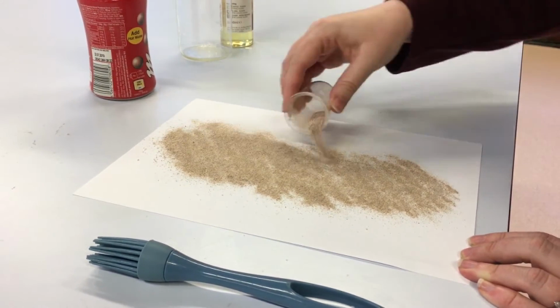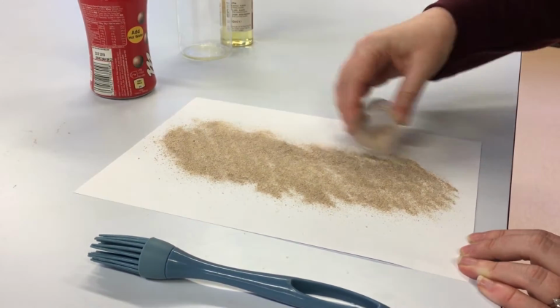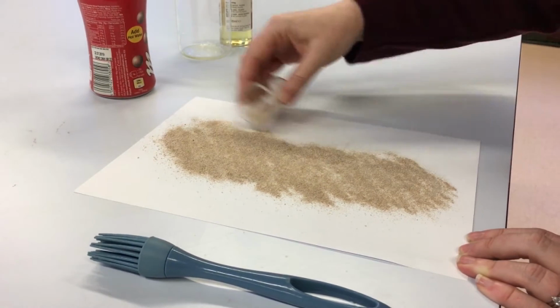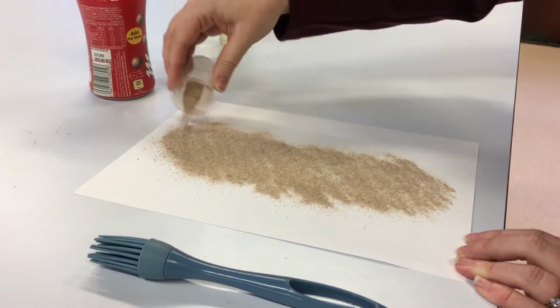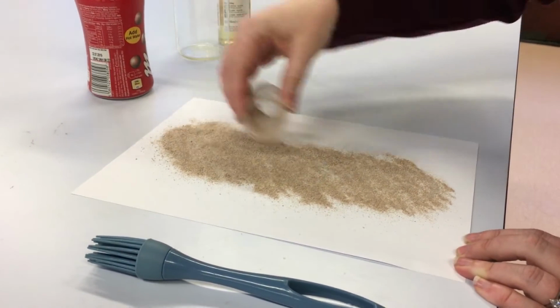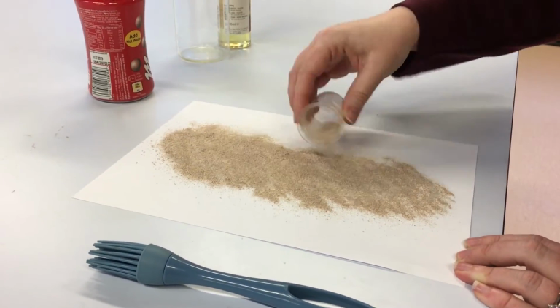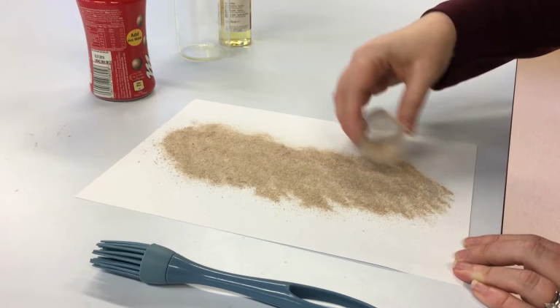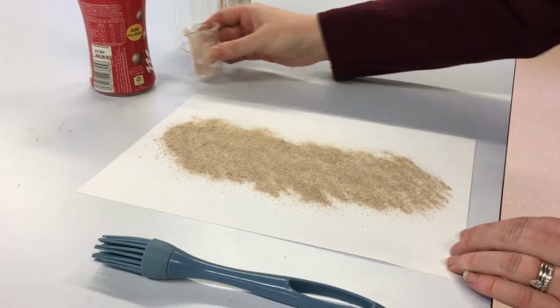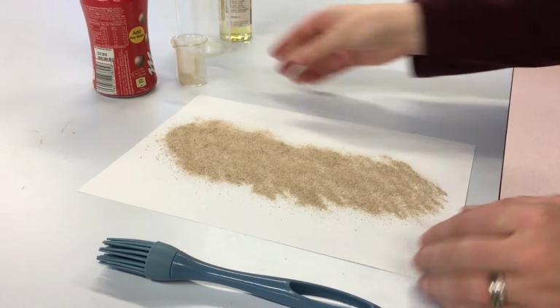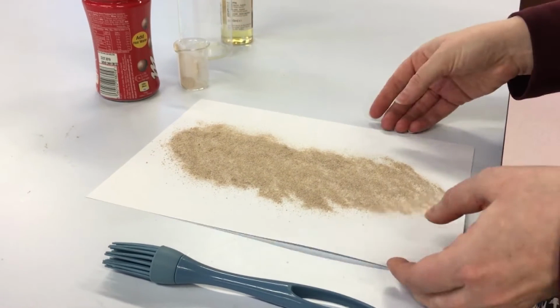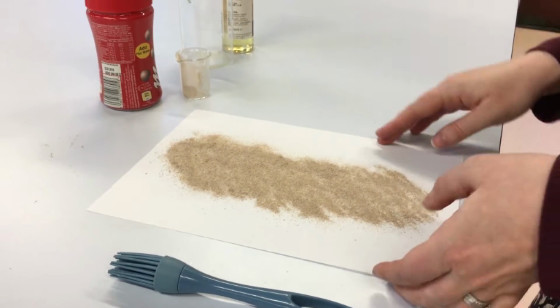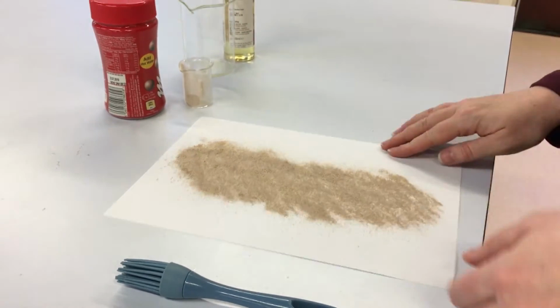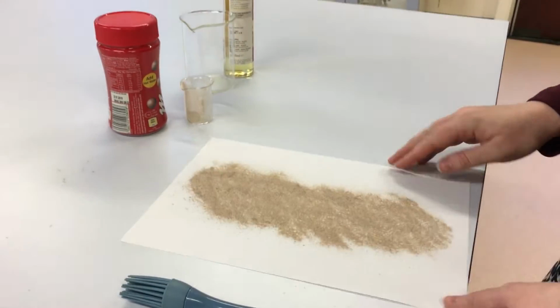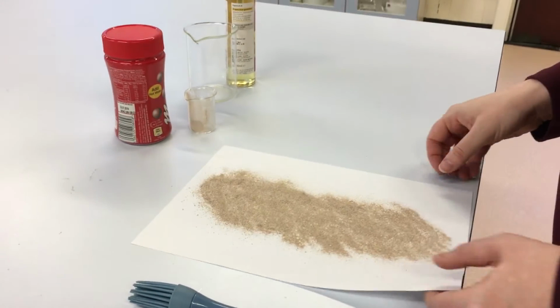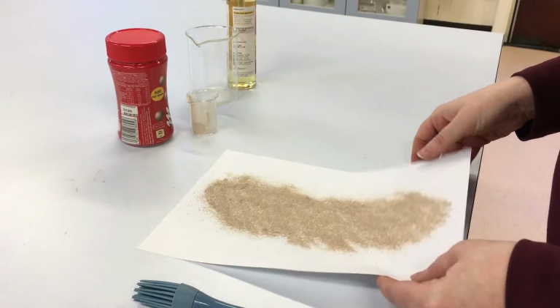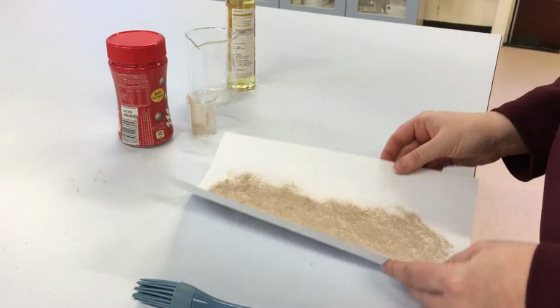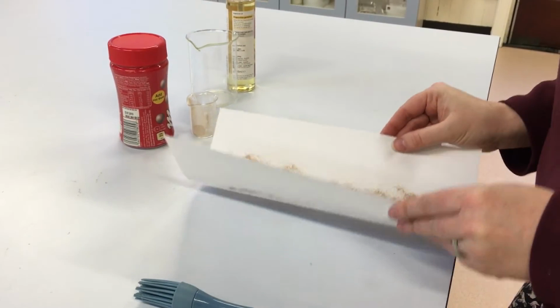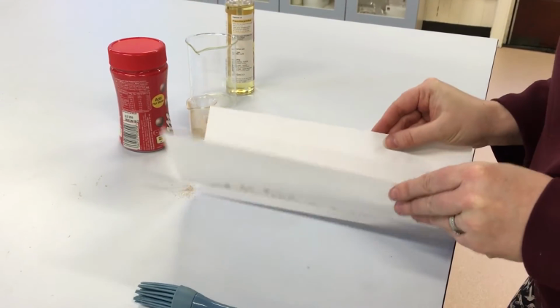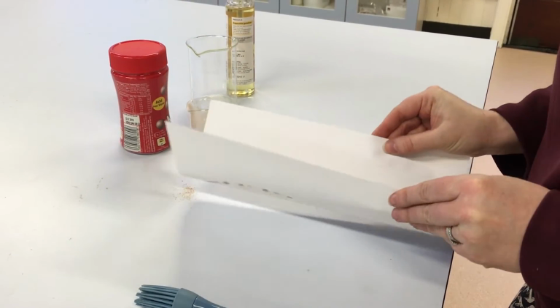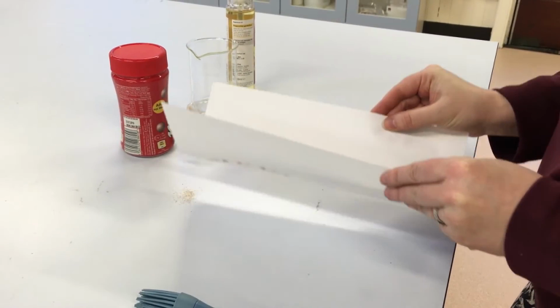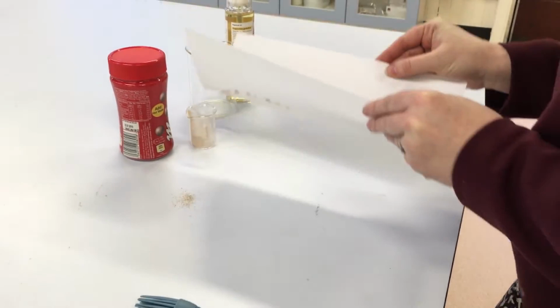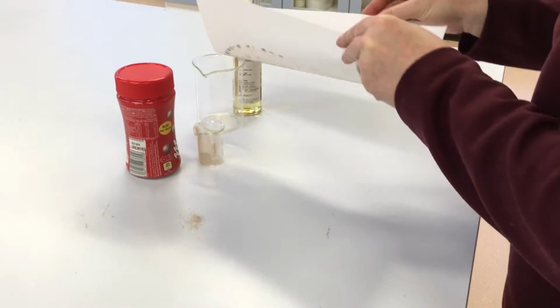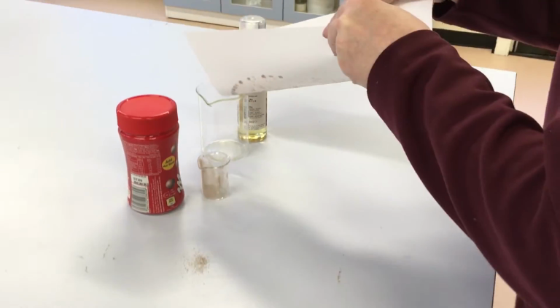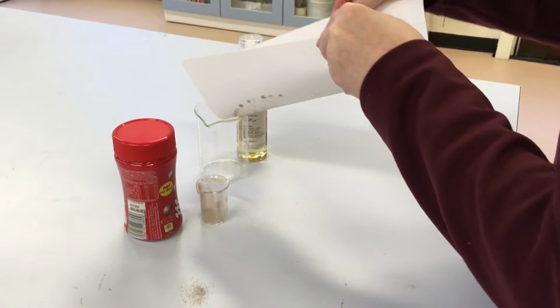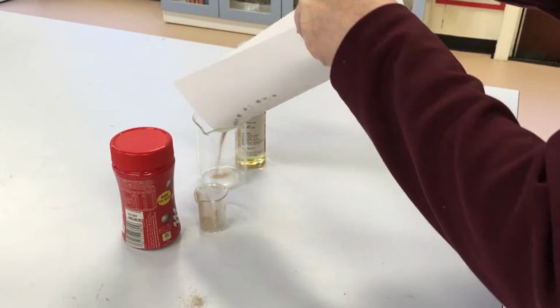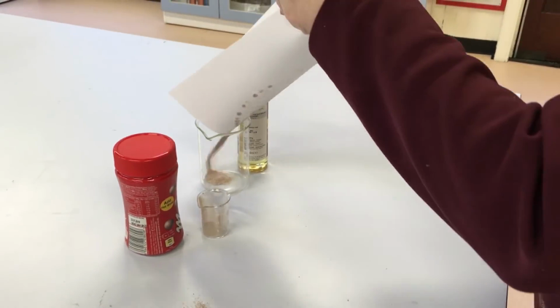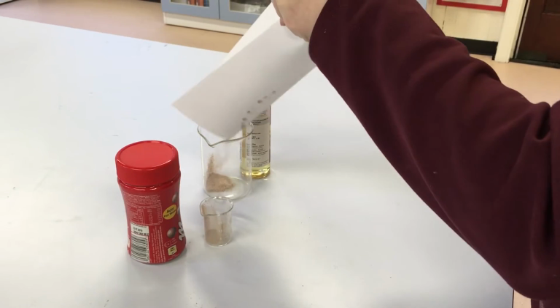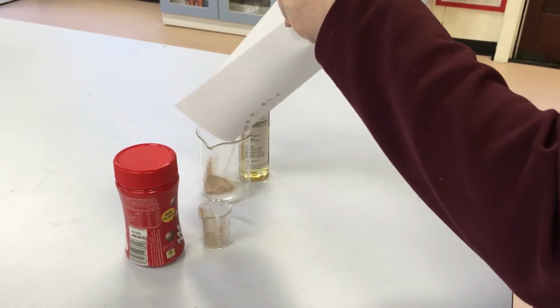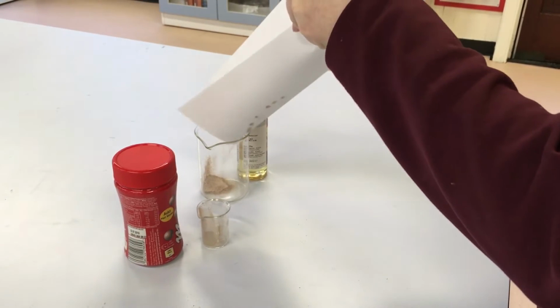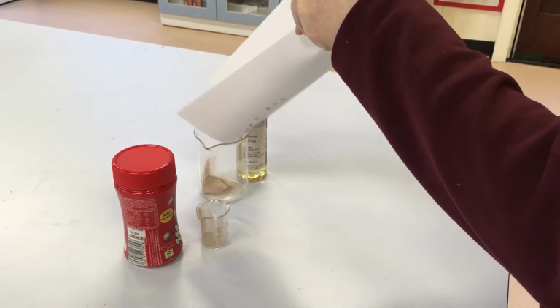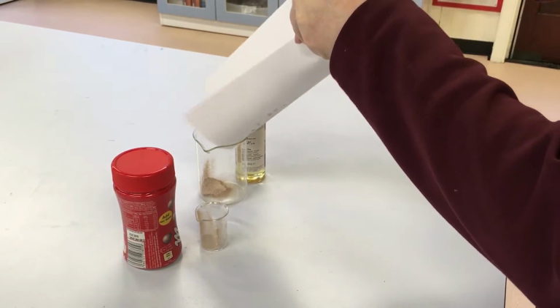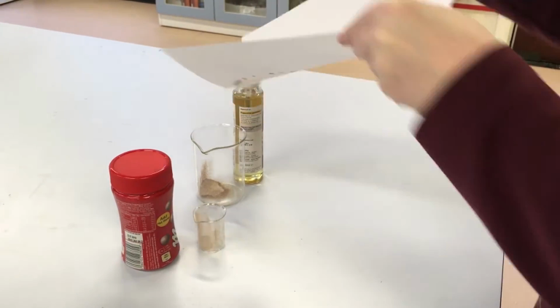Do this six times to create a set of standing footwear prints. Make sure you note down standing replicate one, two, three, four, five and six on each of the standing footwear prints that you create.